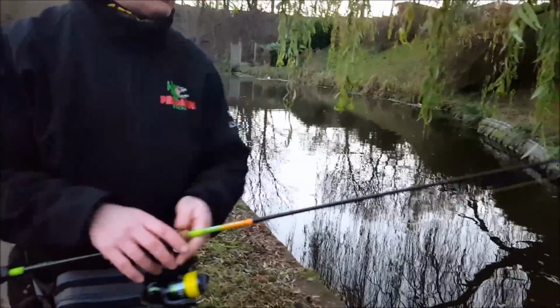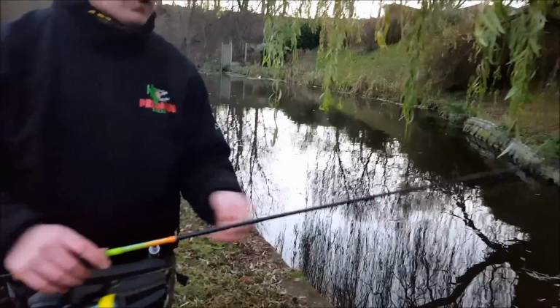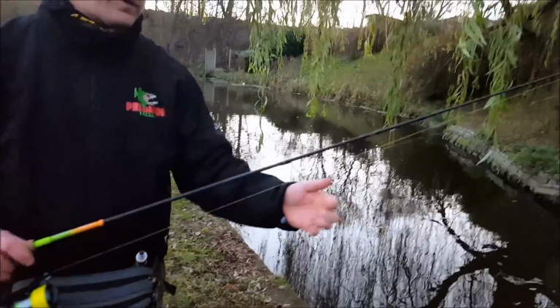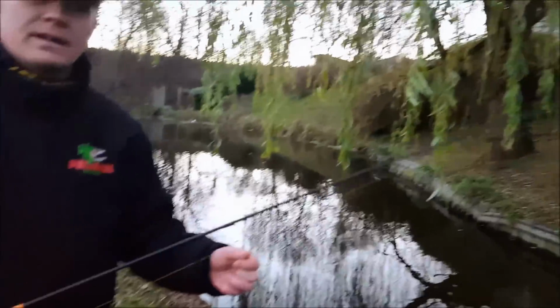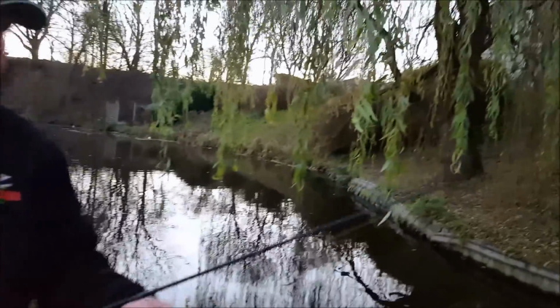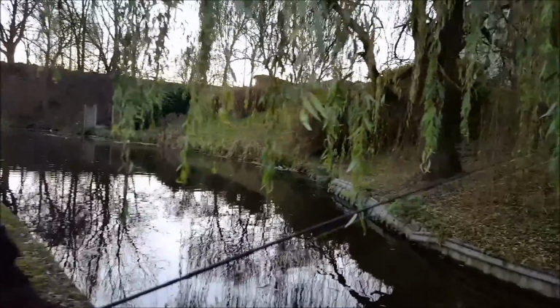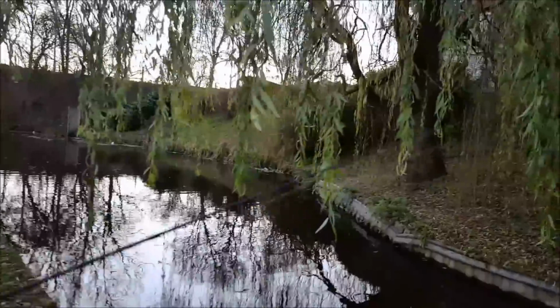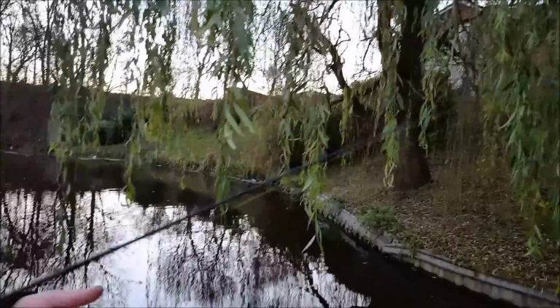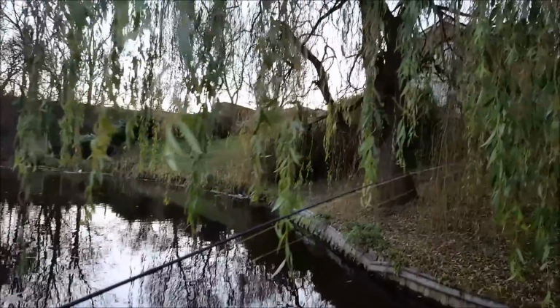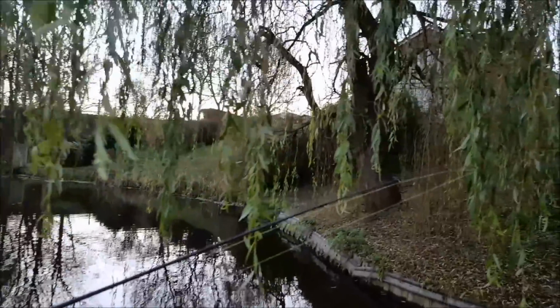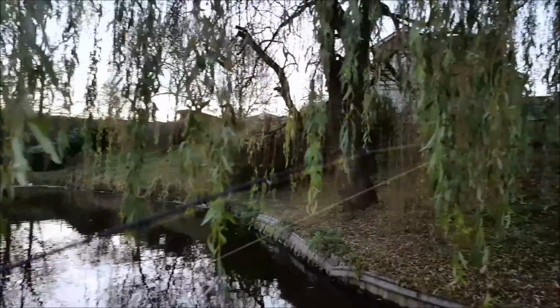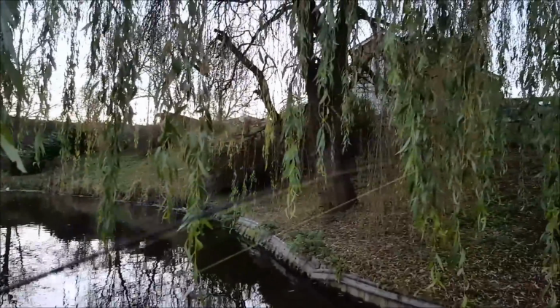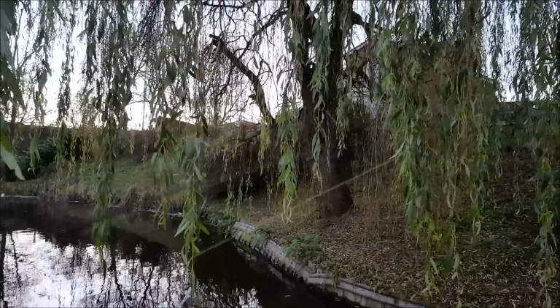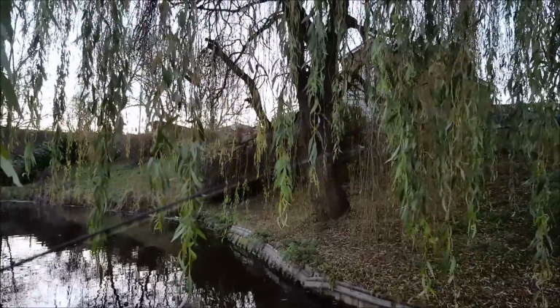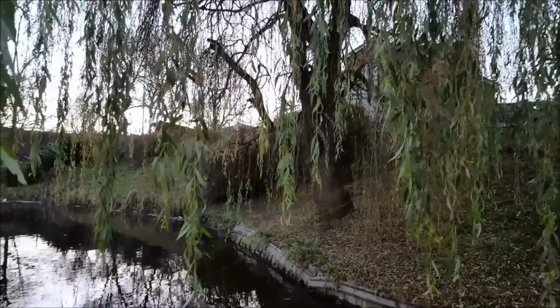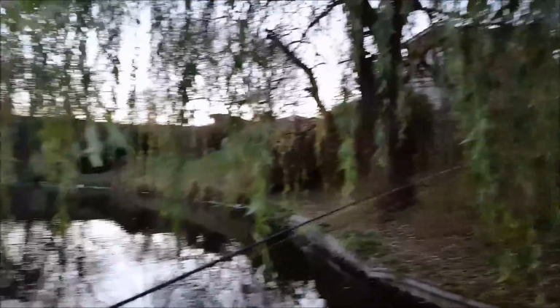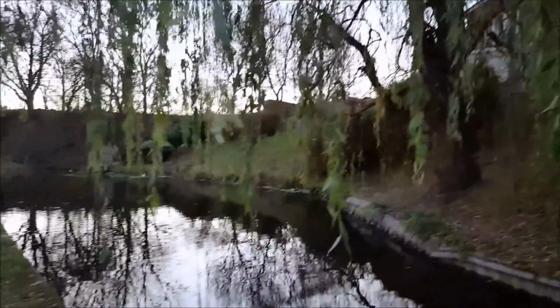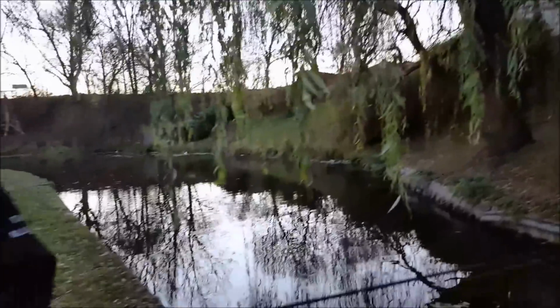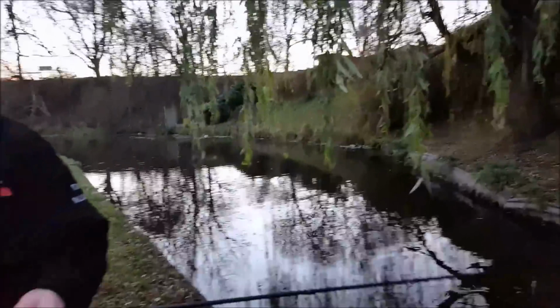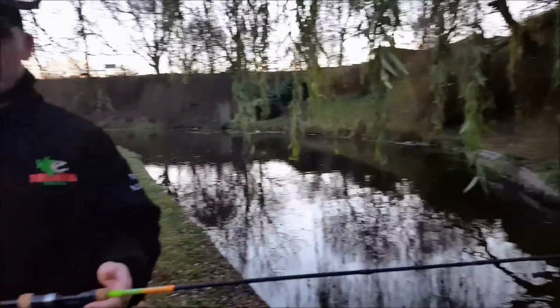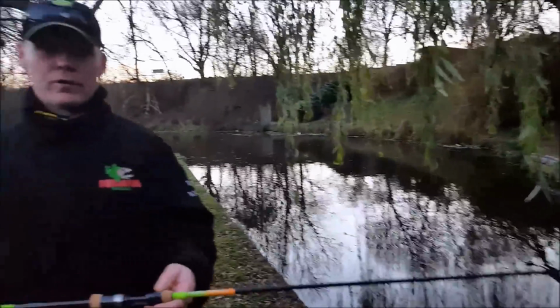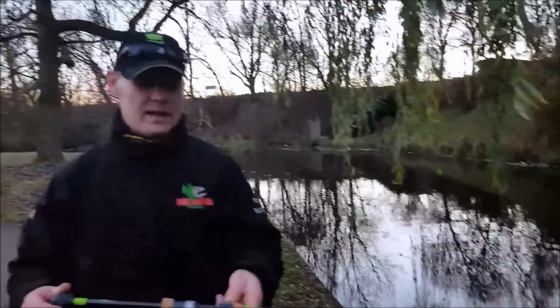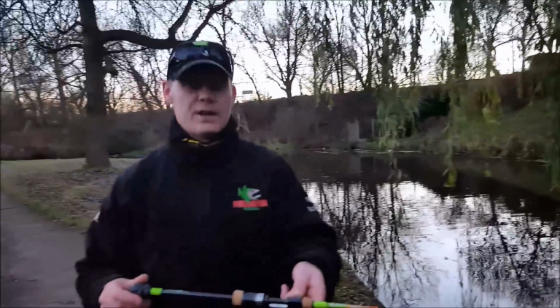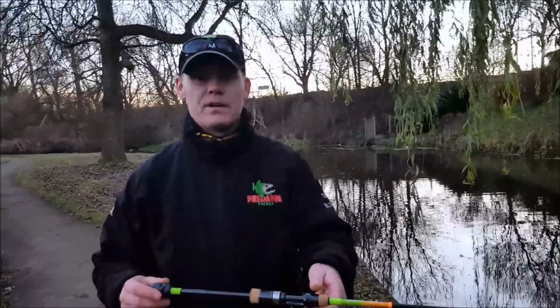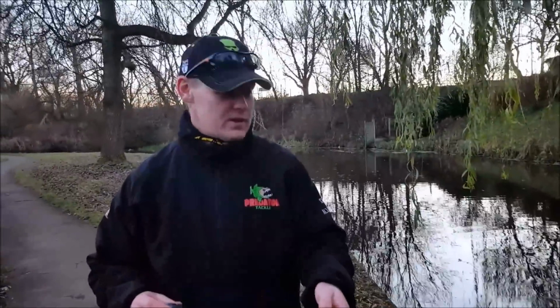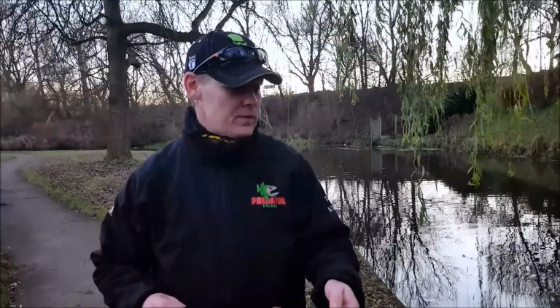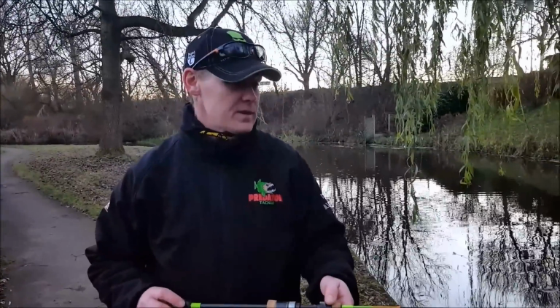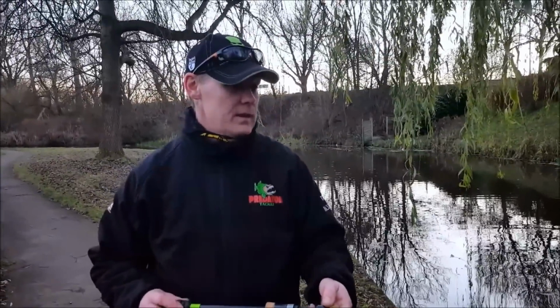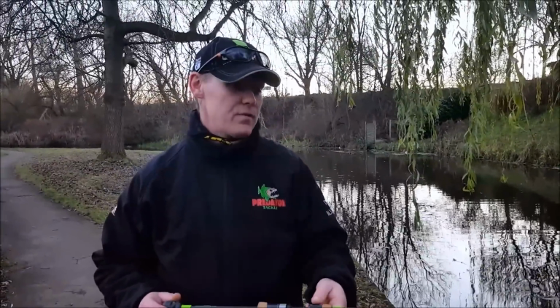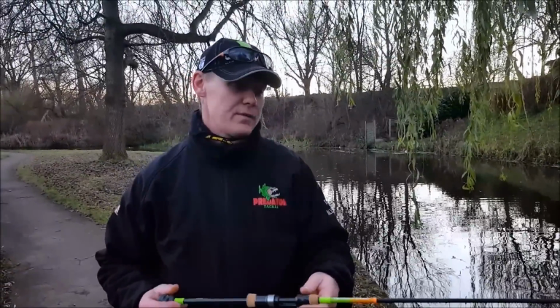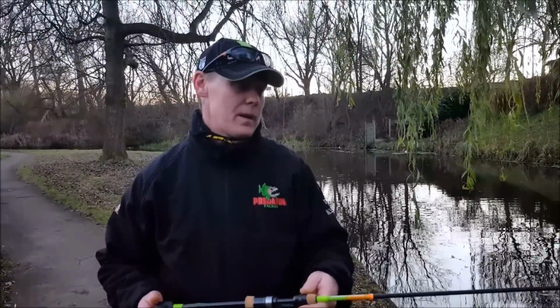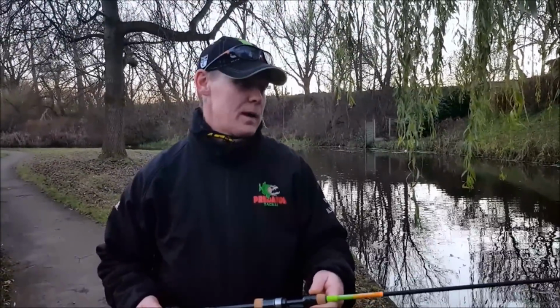I've been drop shotting and jigging today with the rod and I can honestly say it really, genuinely has not put a foot wrong — and that is a genuine opinion of the rod. It's absolutely fantastic. I believe they're retailing for around about 100 pounds.